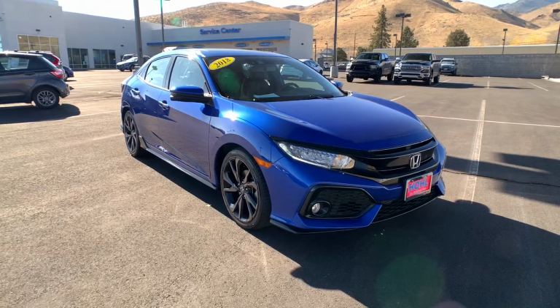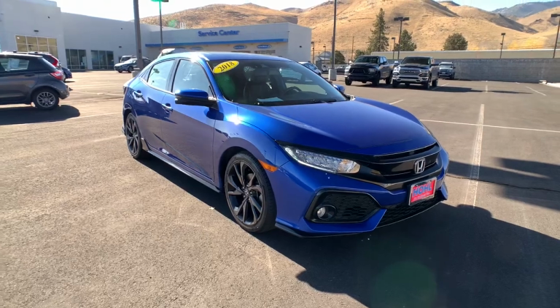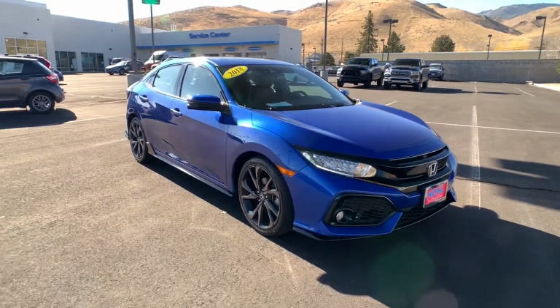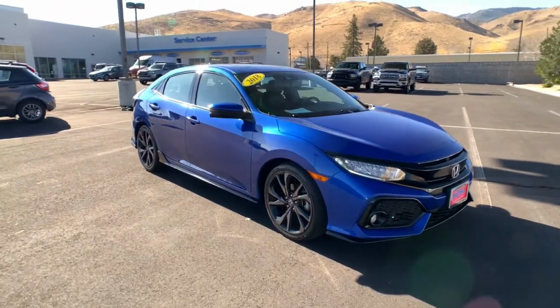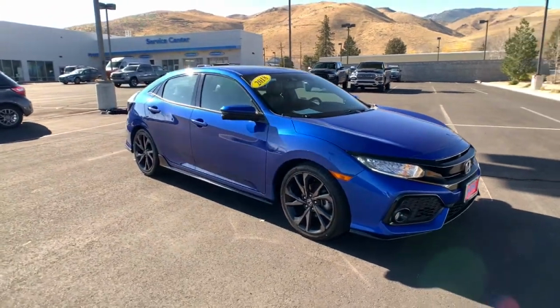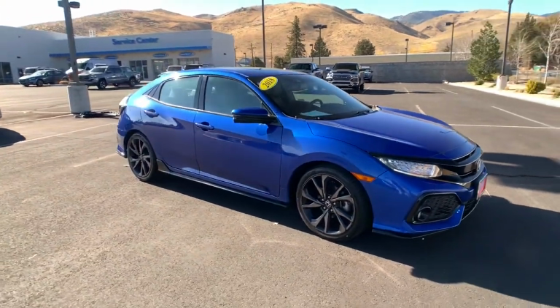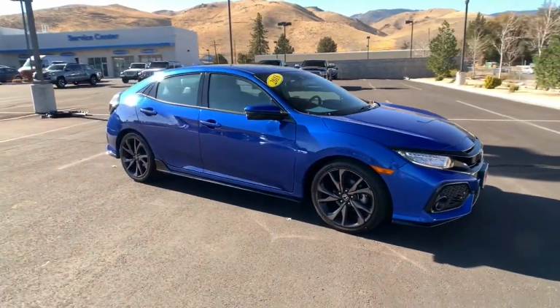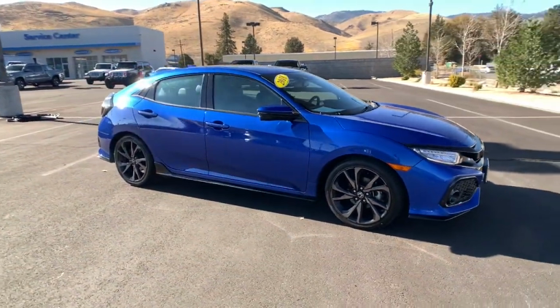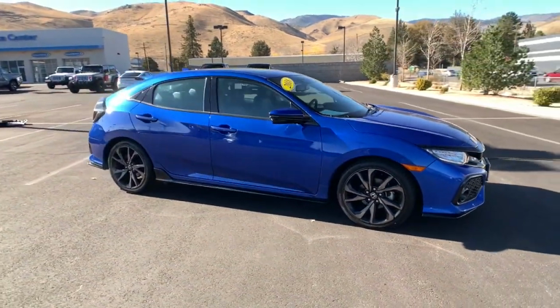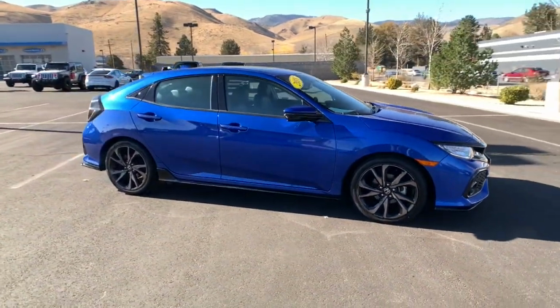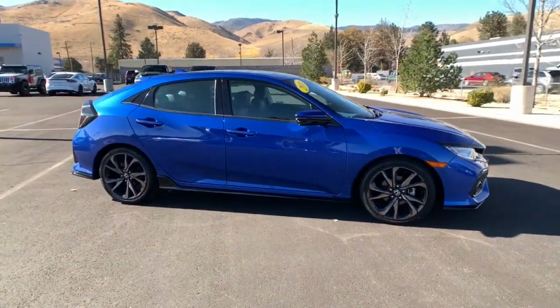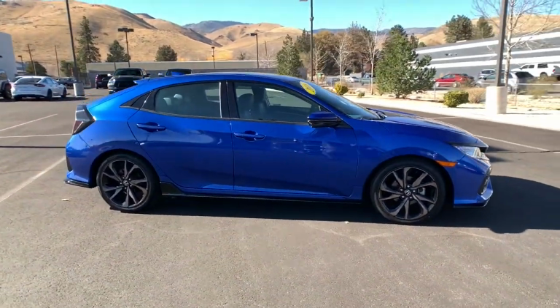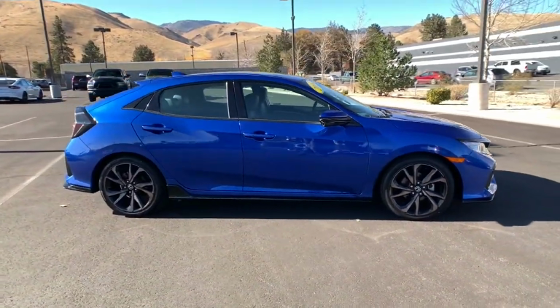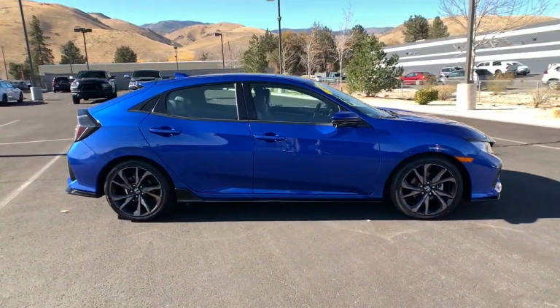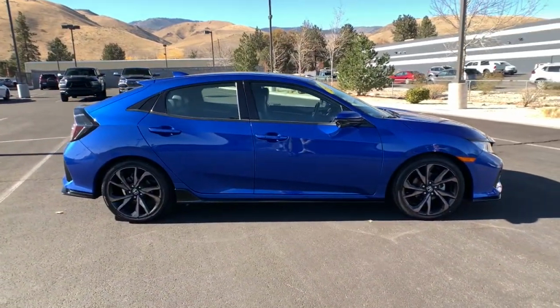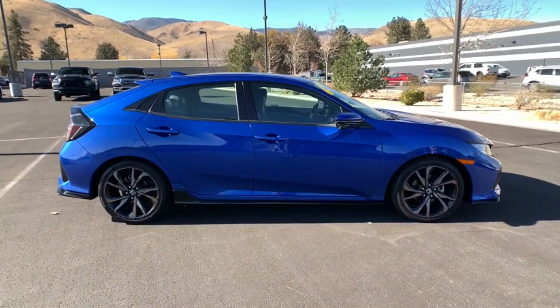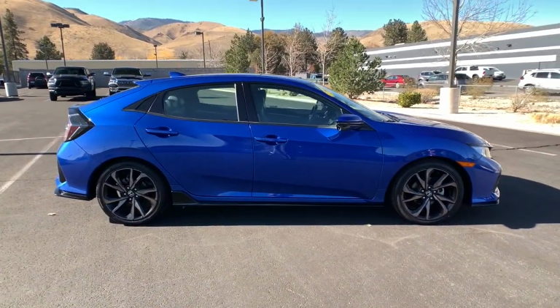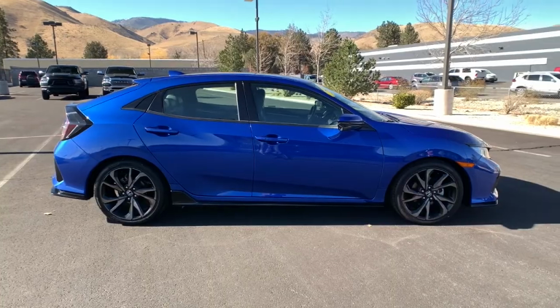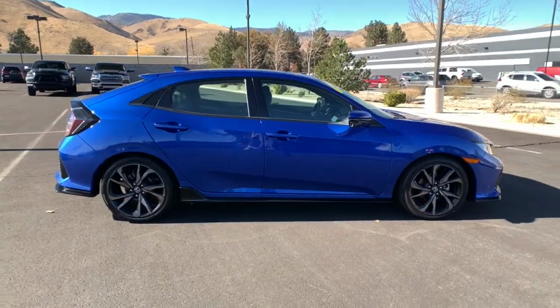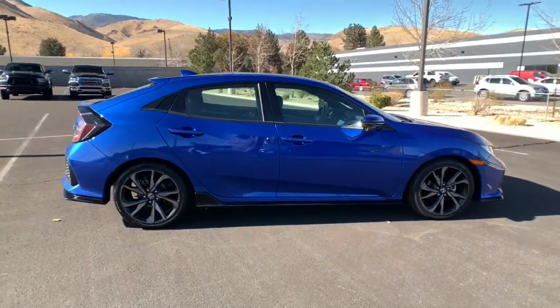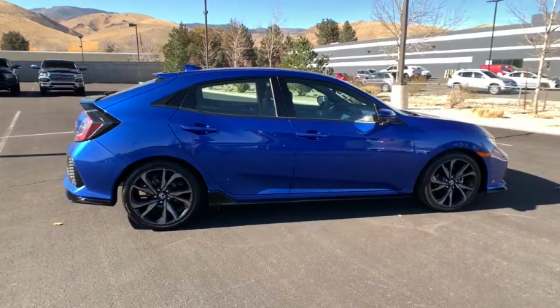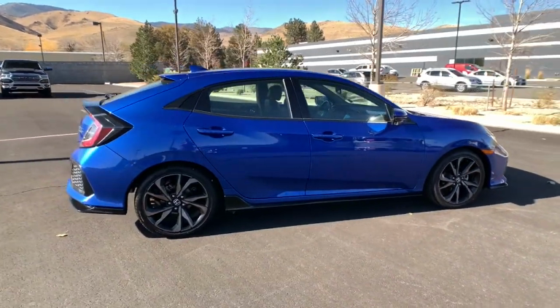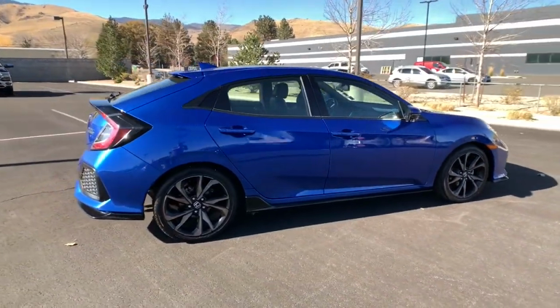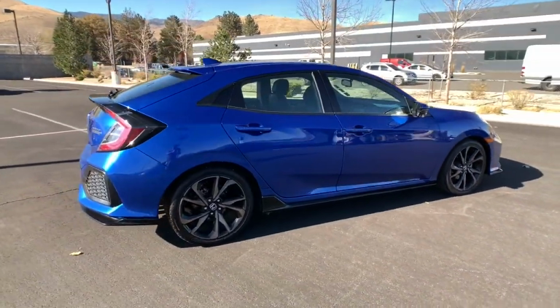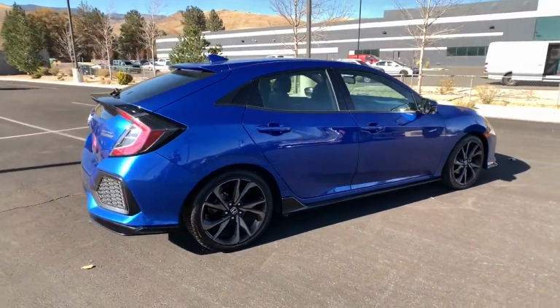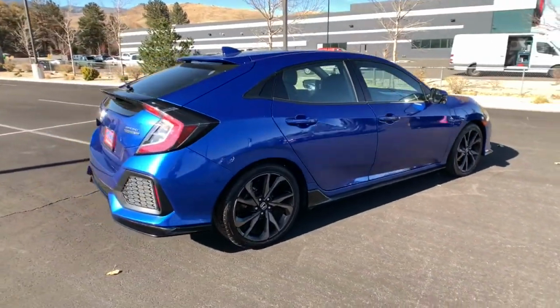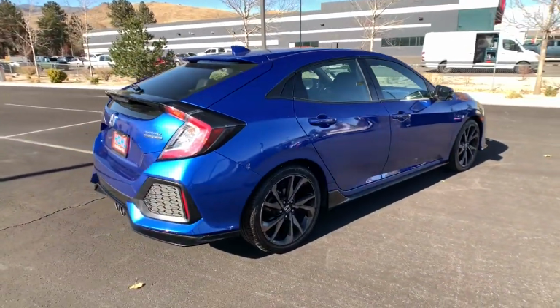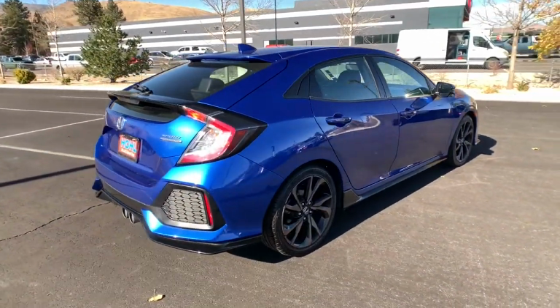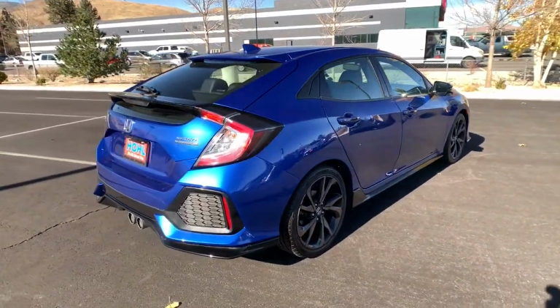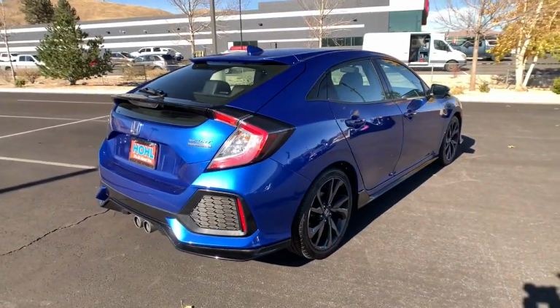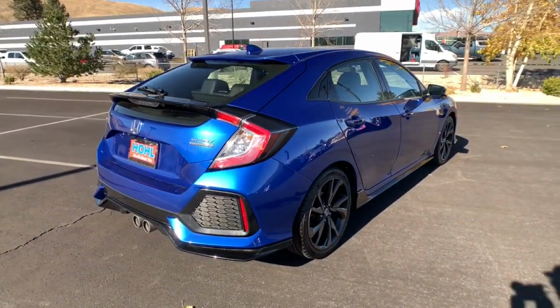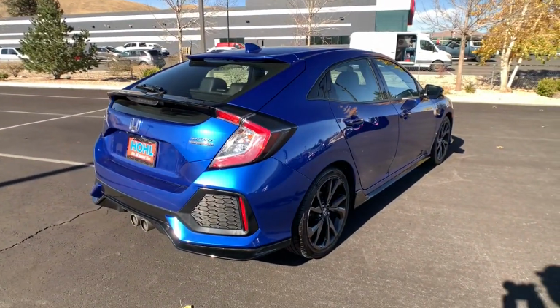Take a moment to check out the 2018 Honda Civic. With less than 25,000 miles on the odometer, this vehicle provides excellent value.